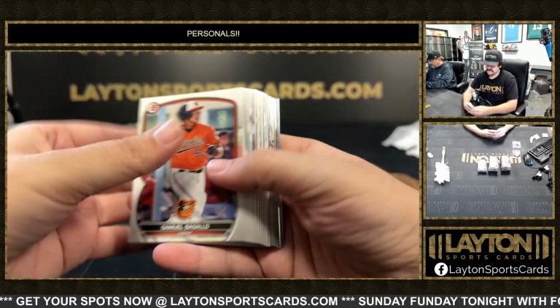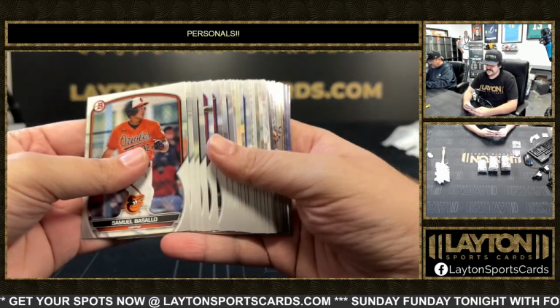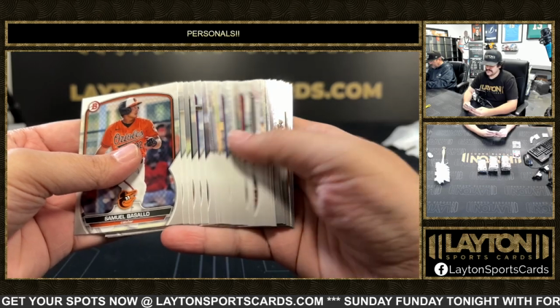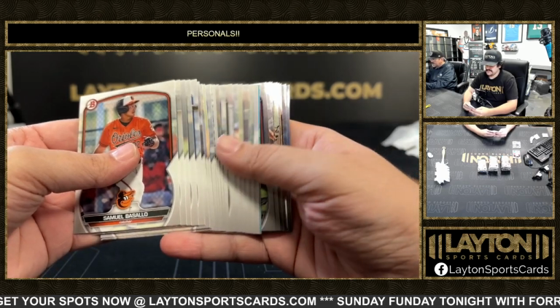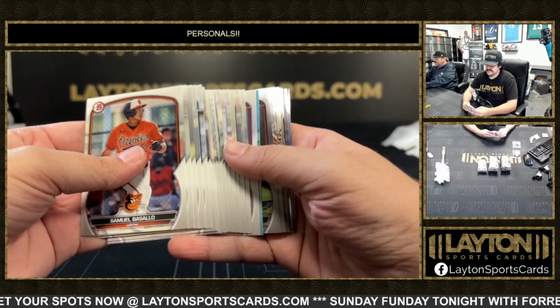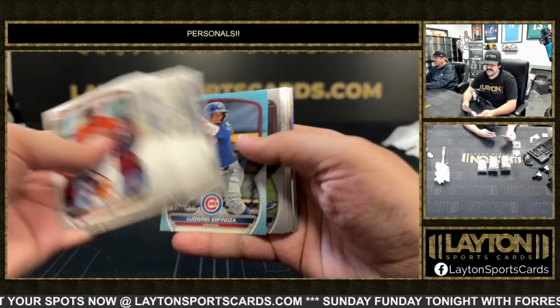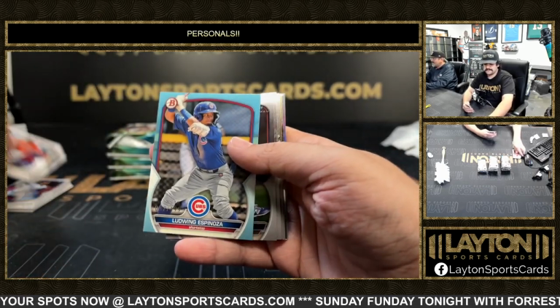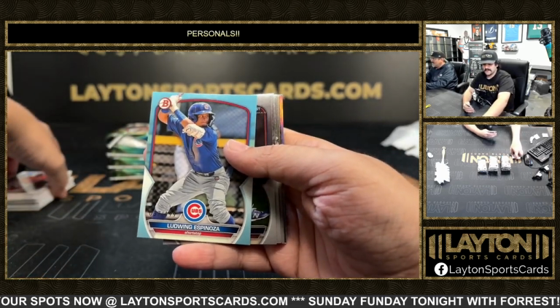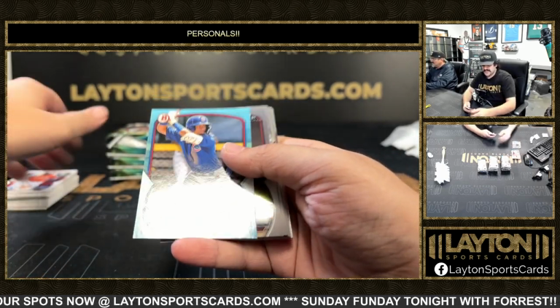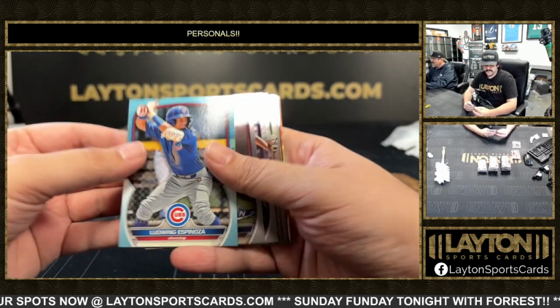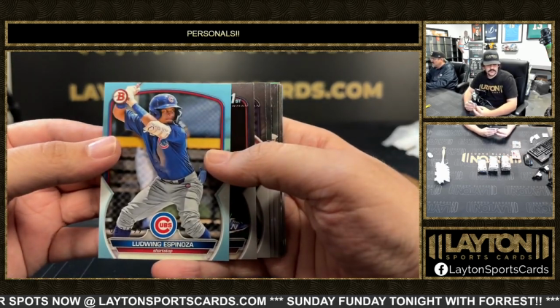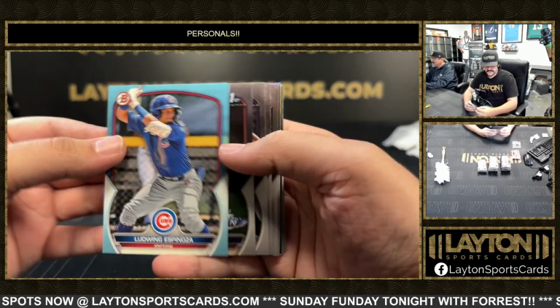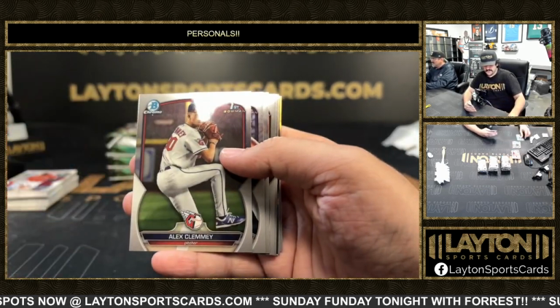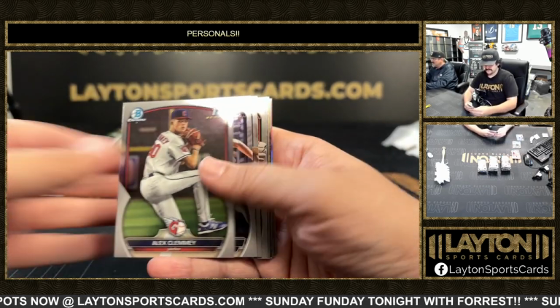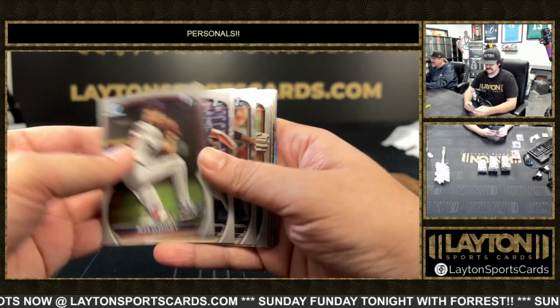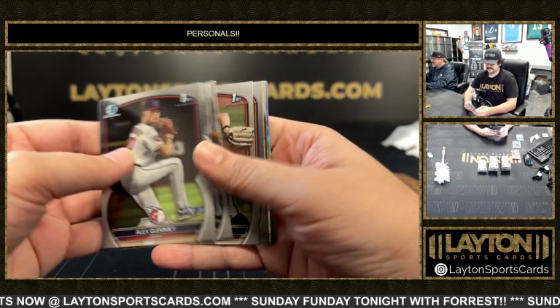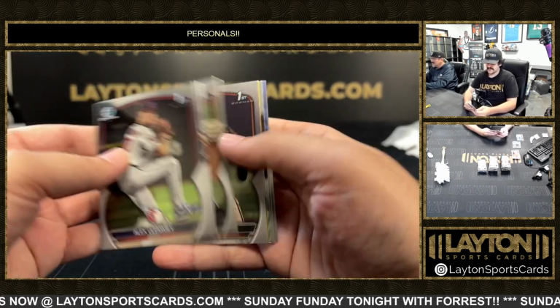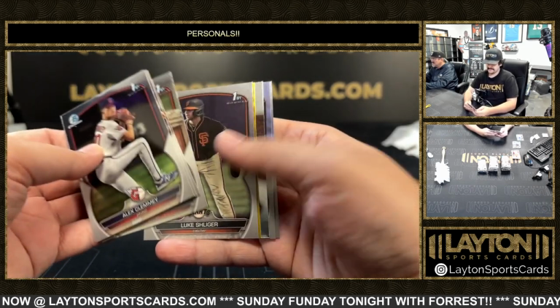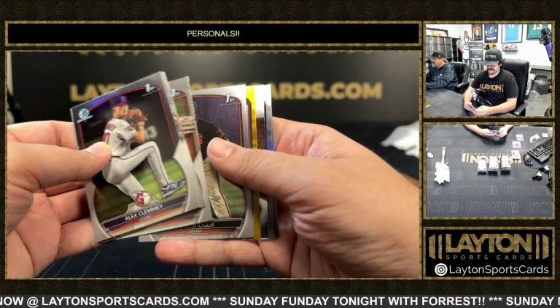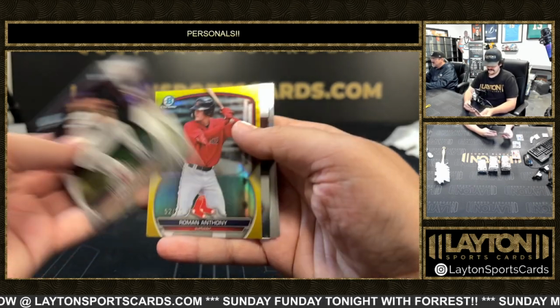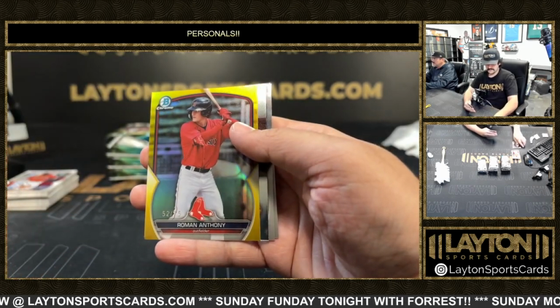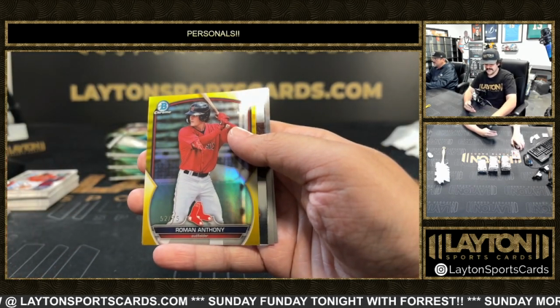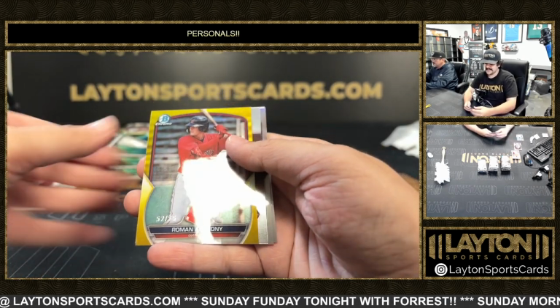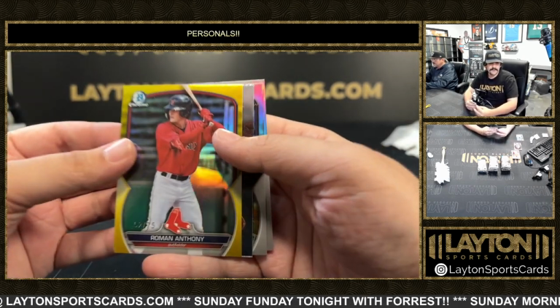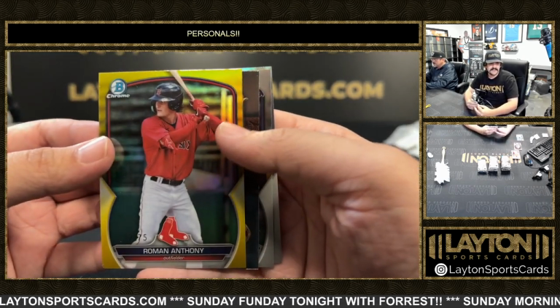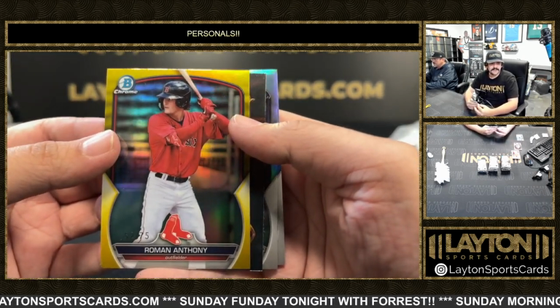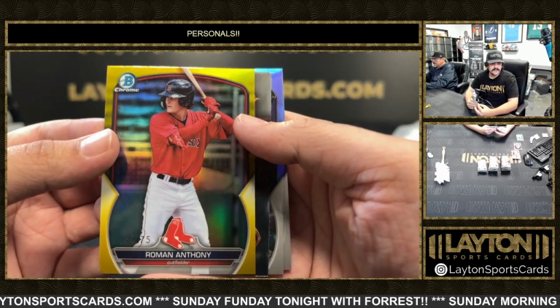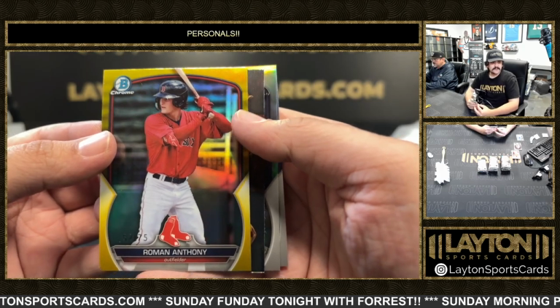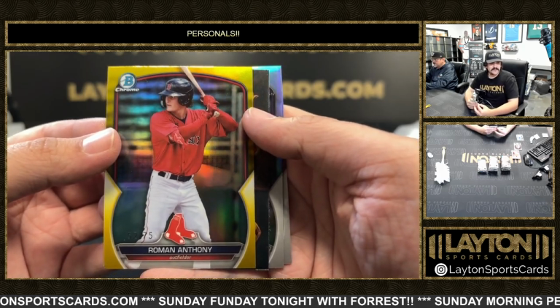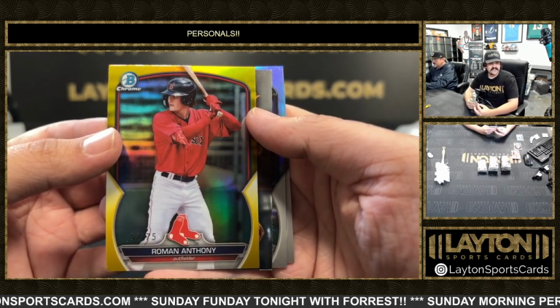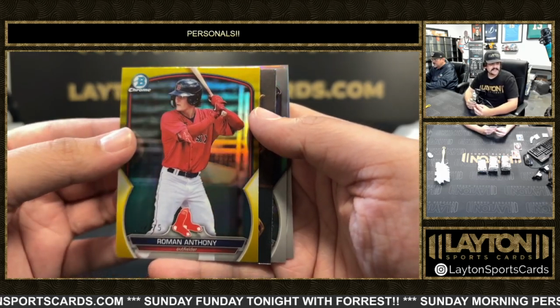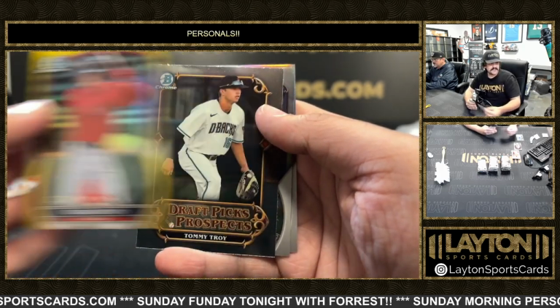Let's go — it's a blue paper Ludwig Espinosa, 4/99. And a yellow Roman Anthony, nice one there, prospect for the Red Sox, yellow to 75.